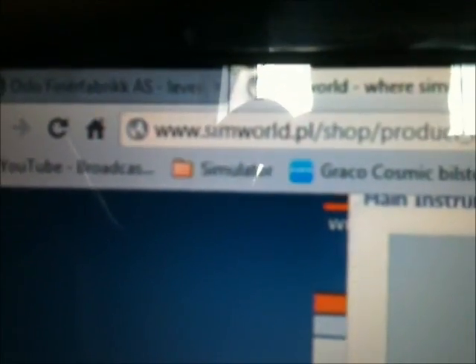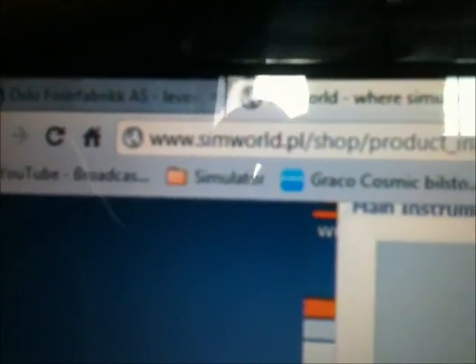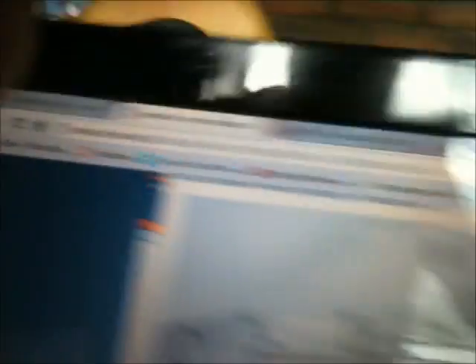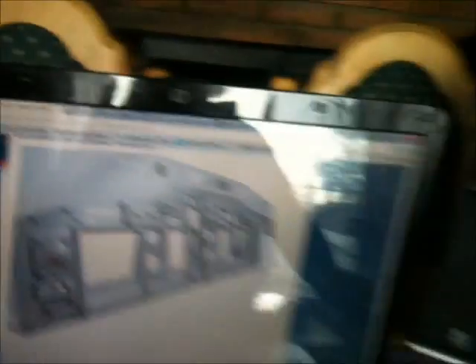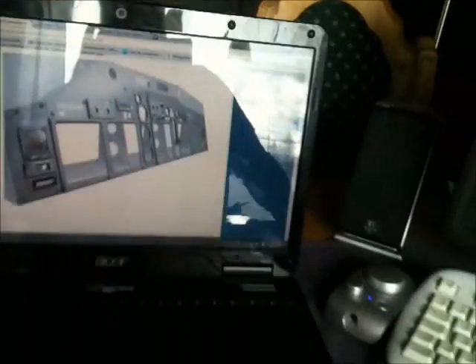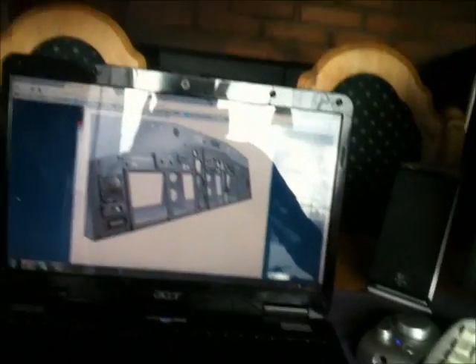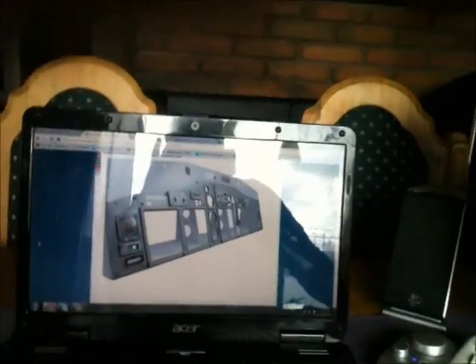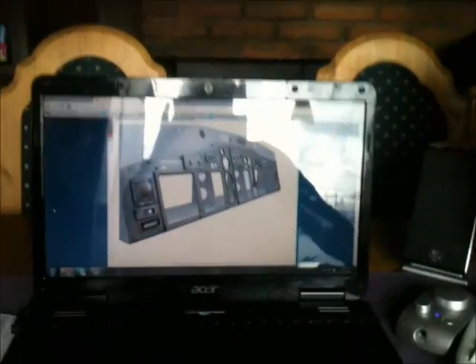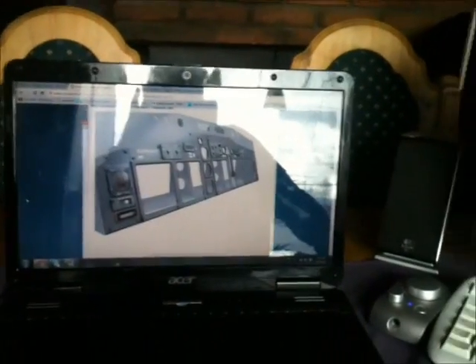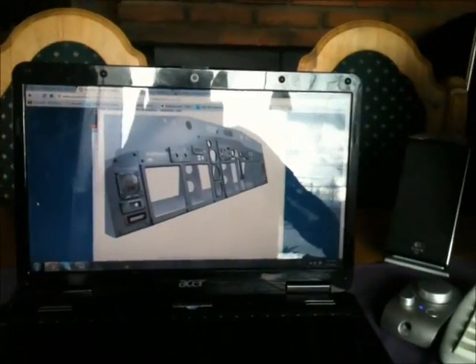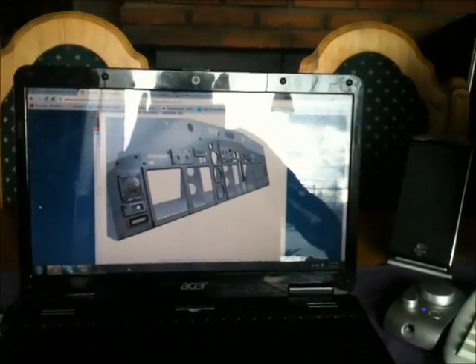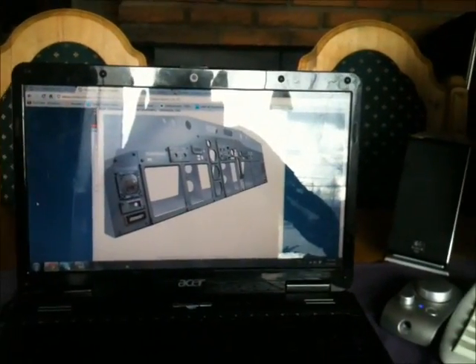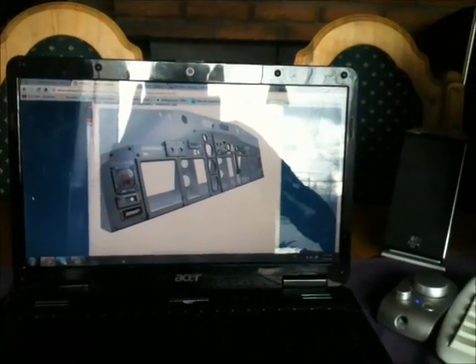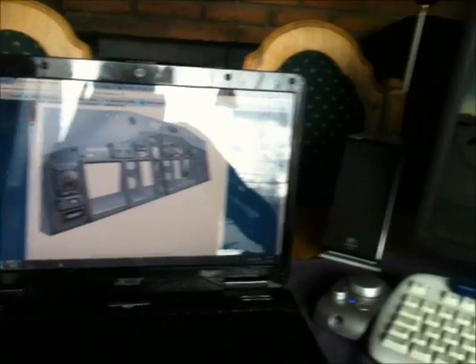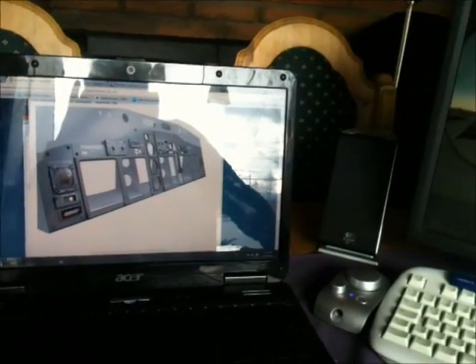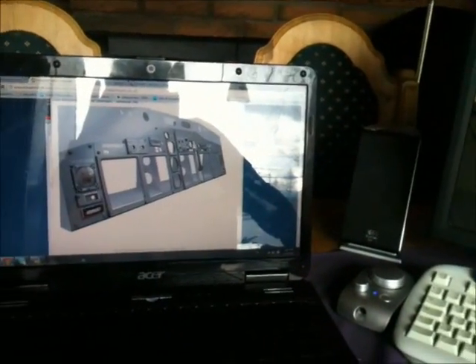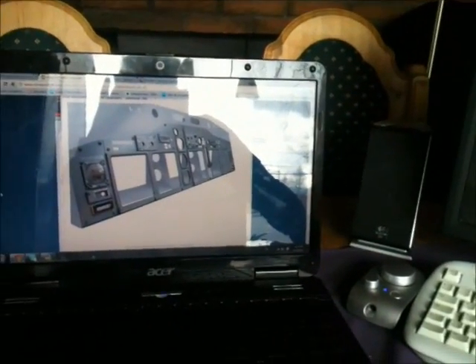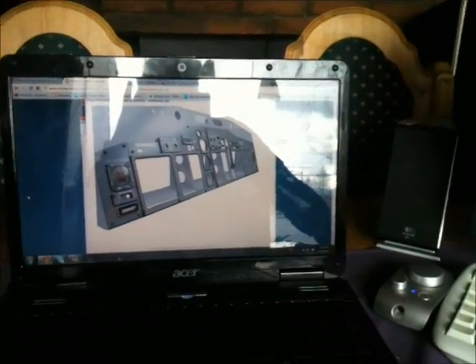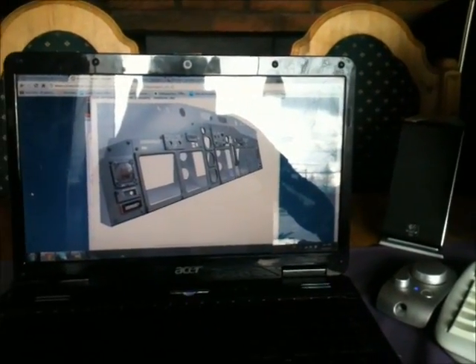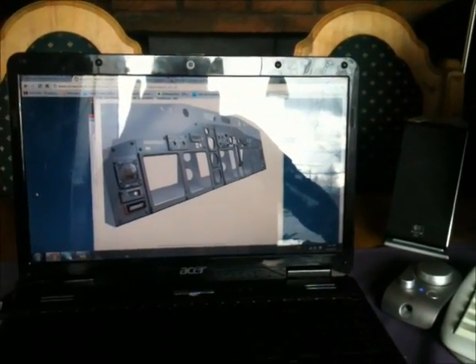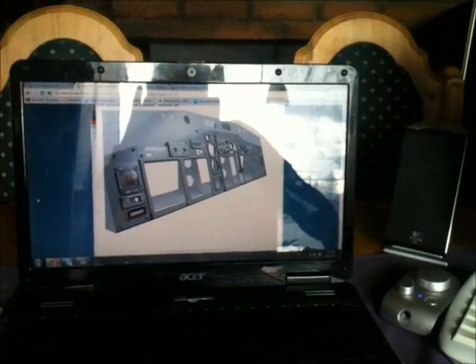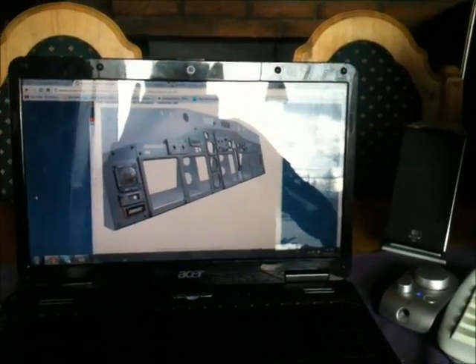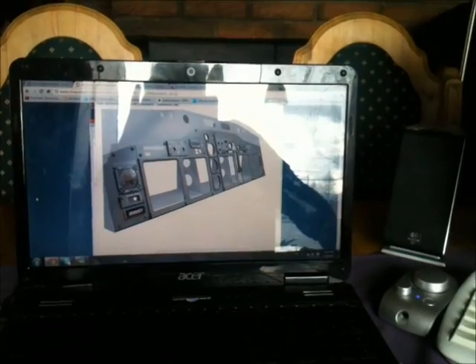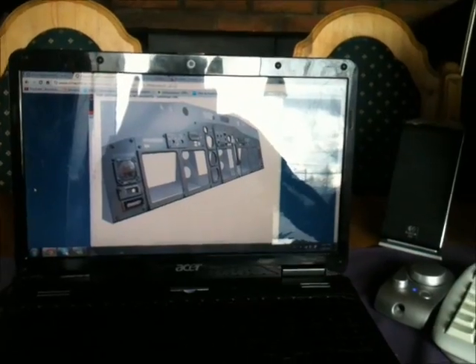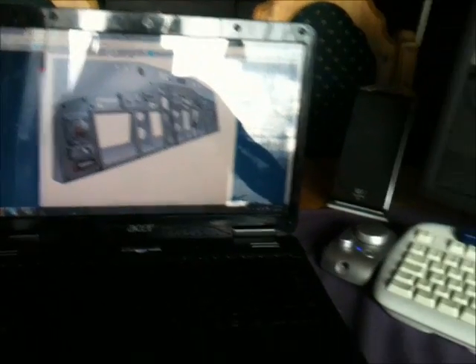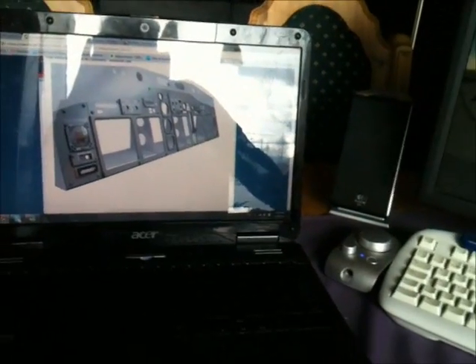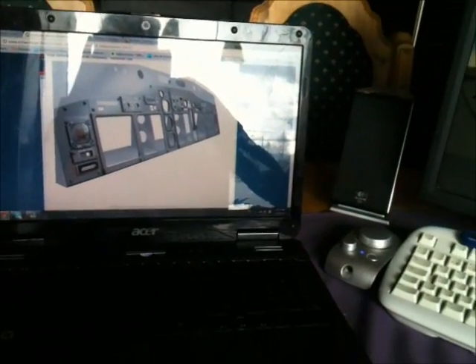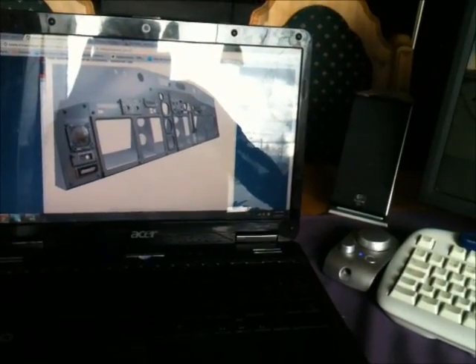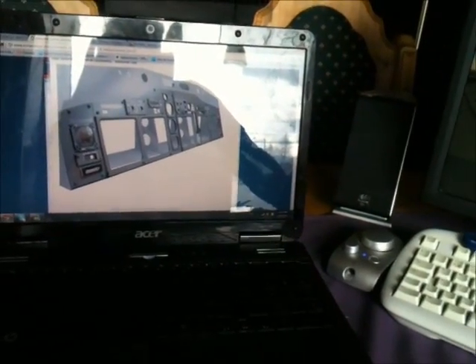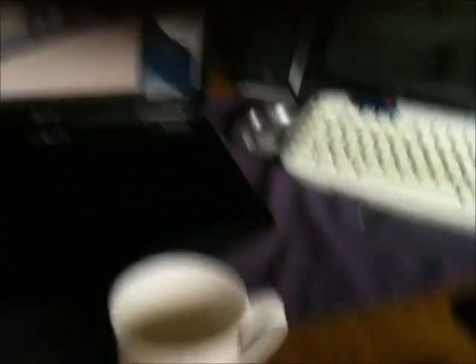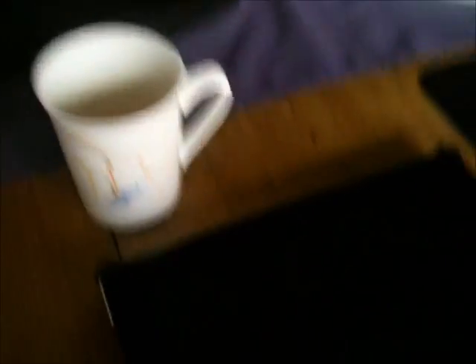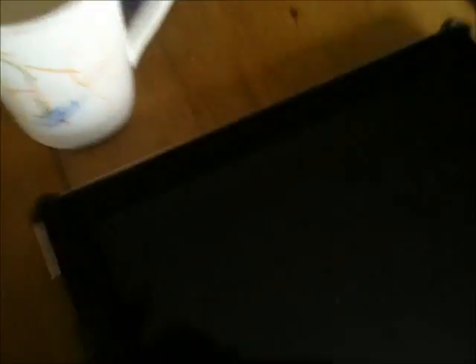This is our main instrument panel — it's ordered from Simworld down in Poland. Supposedly it's one of the best MIPs you can get.